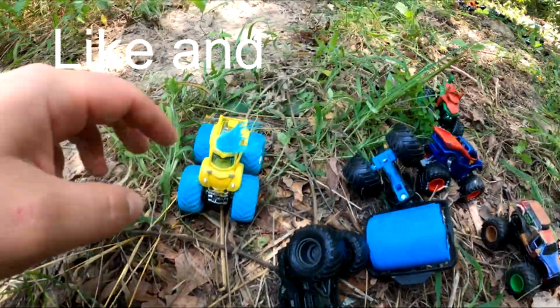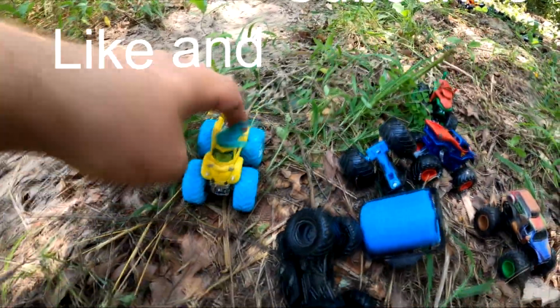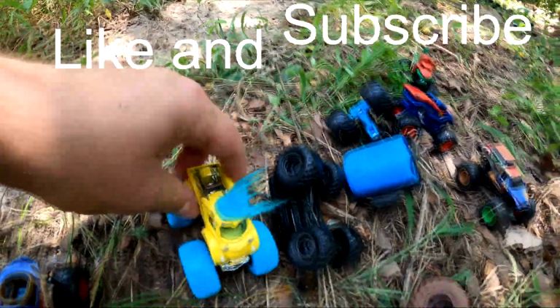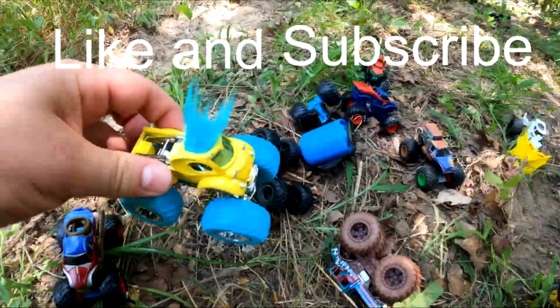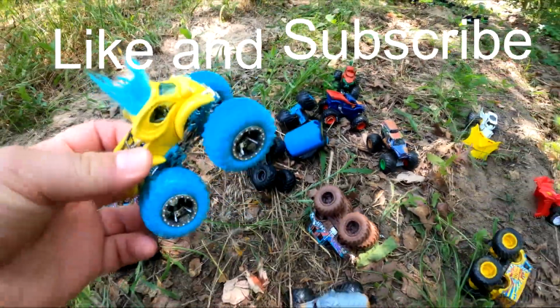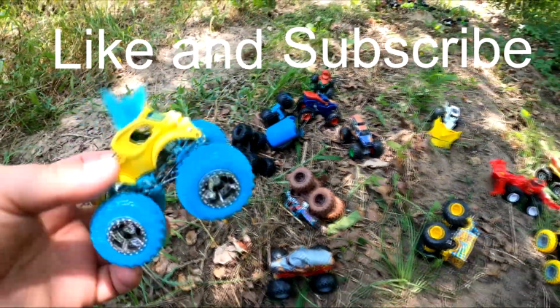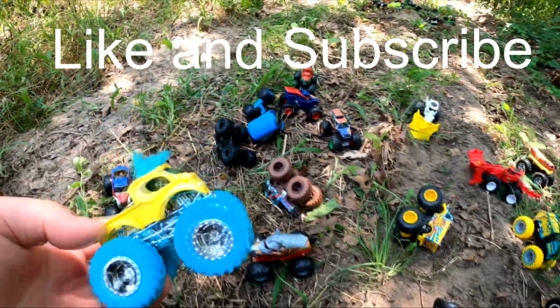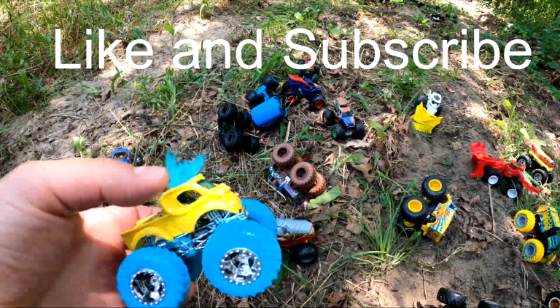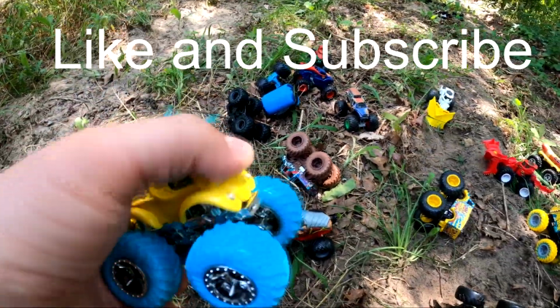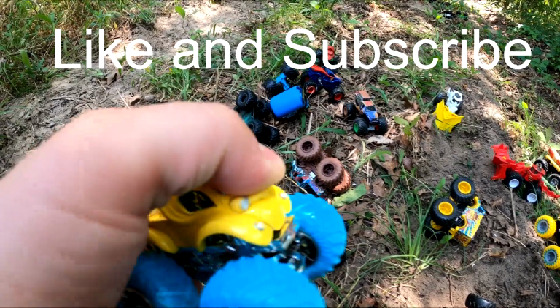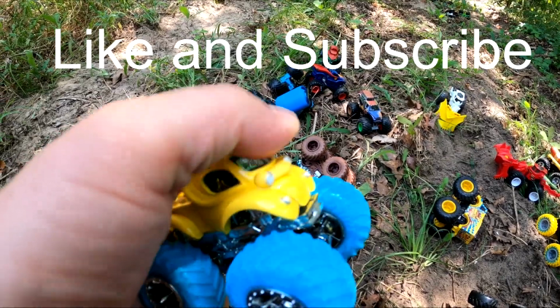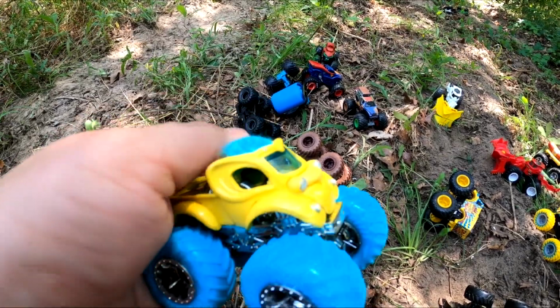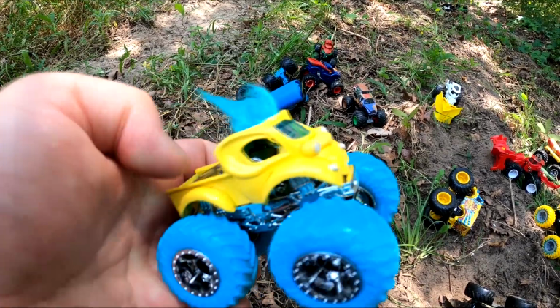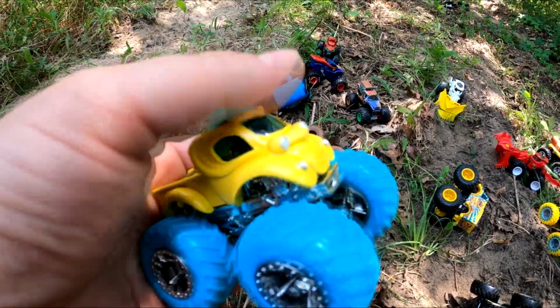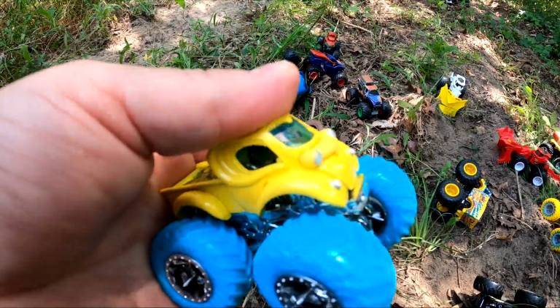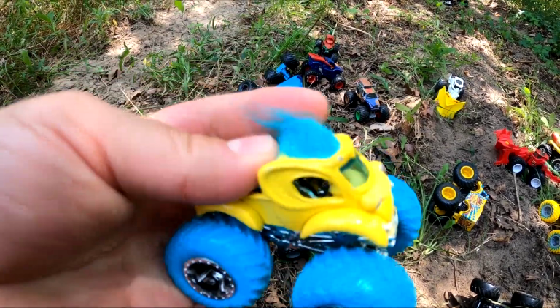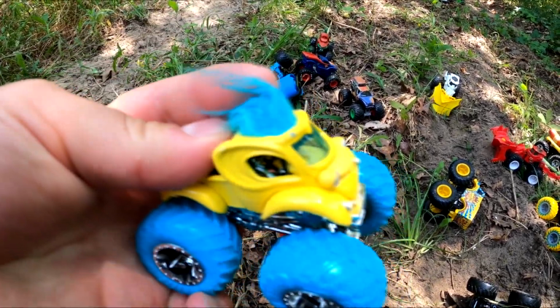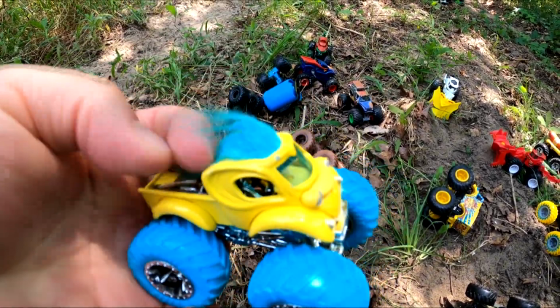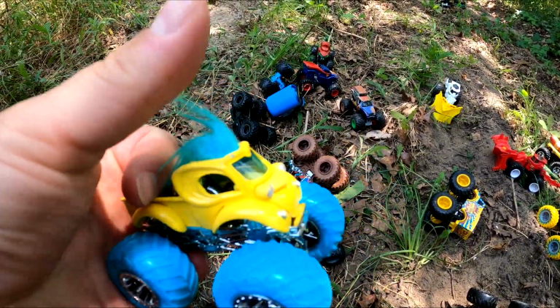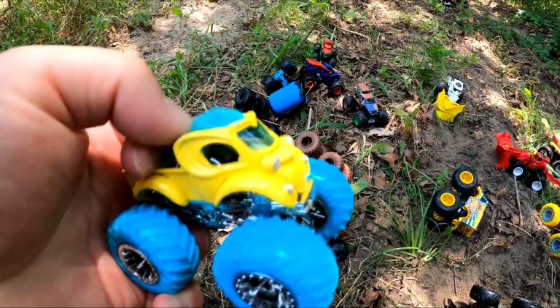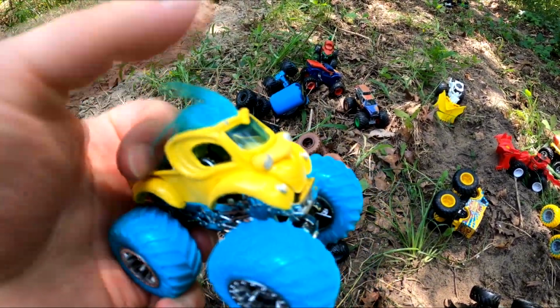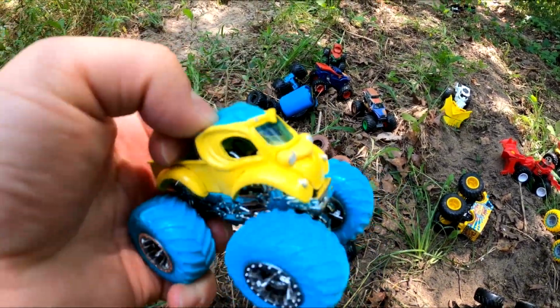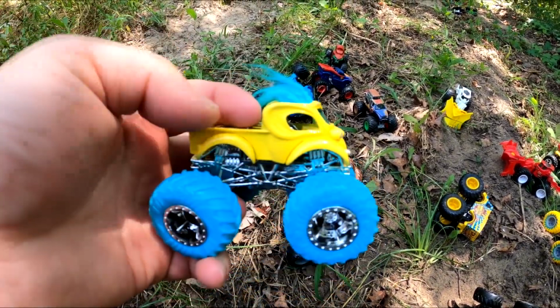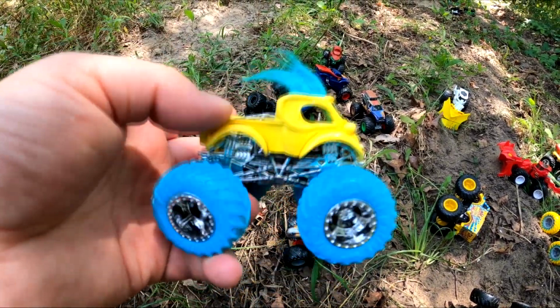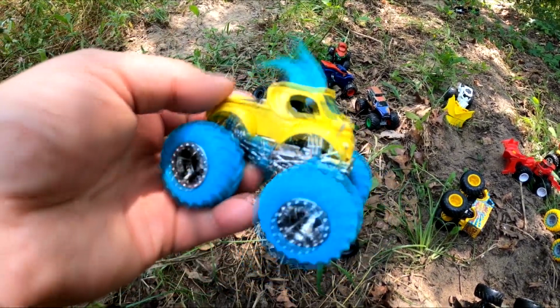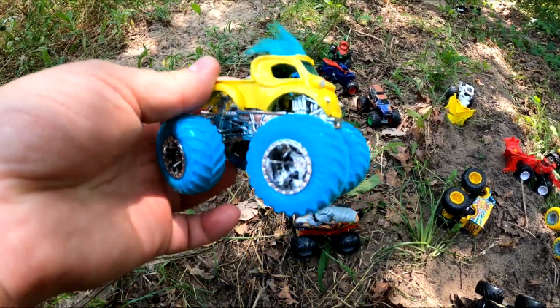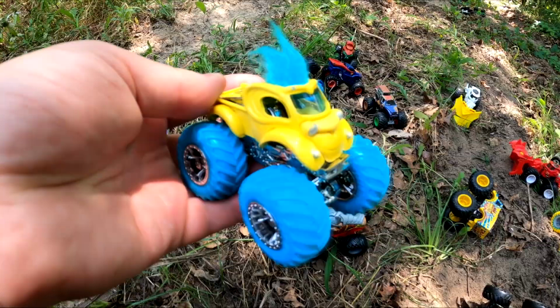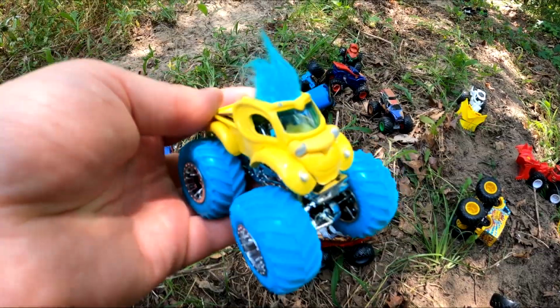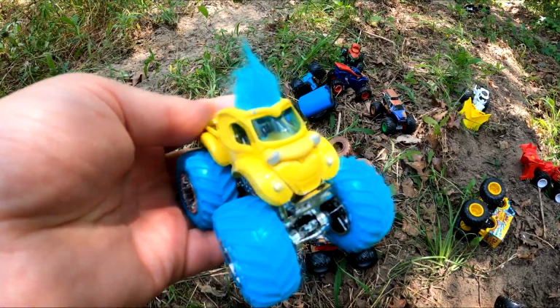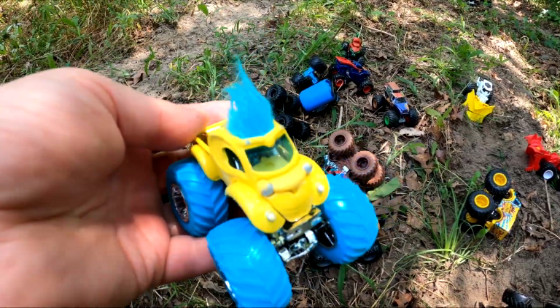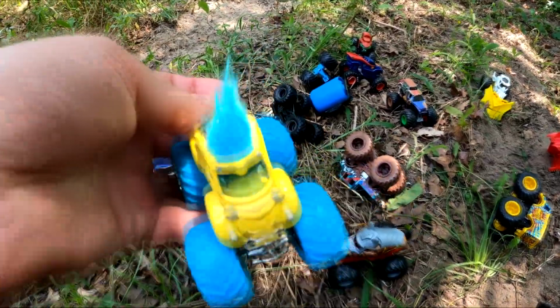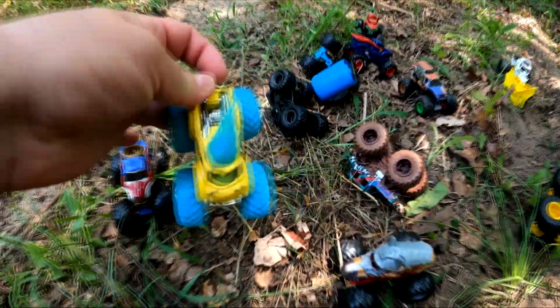What about Troll? It's got a crazy hairdo. That's a real silly looking monster truck. That's pretty cool though.